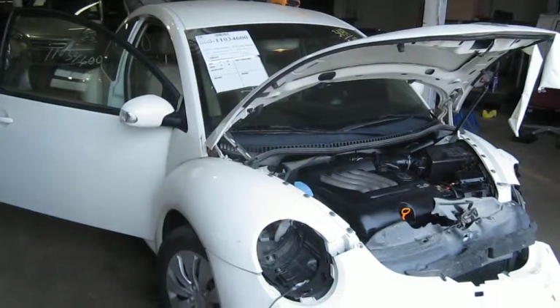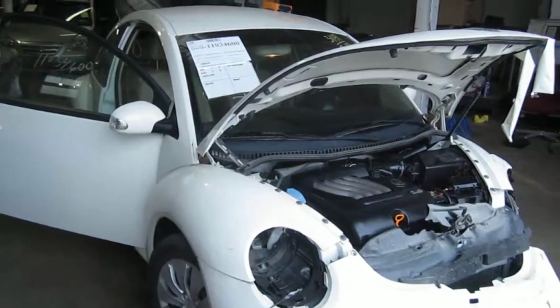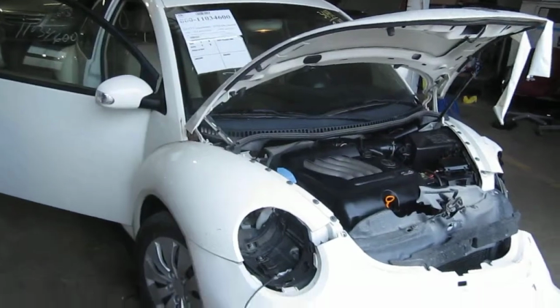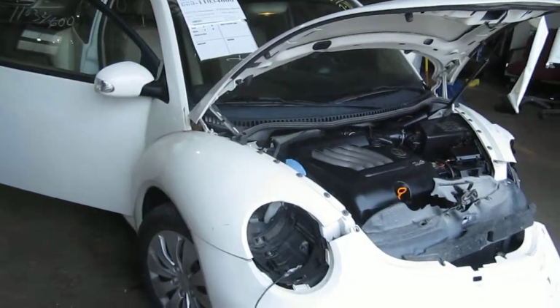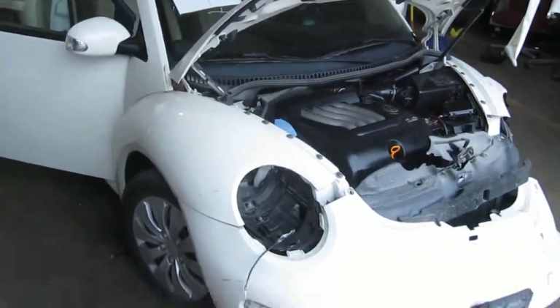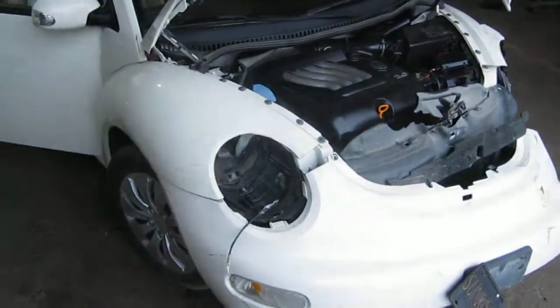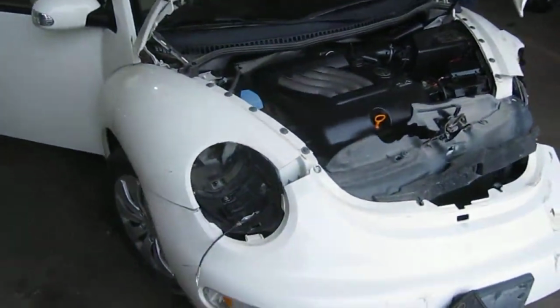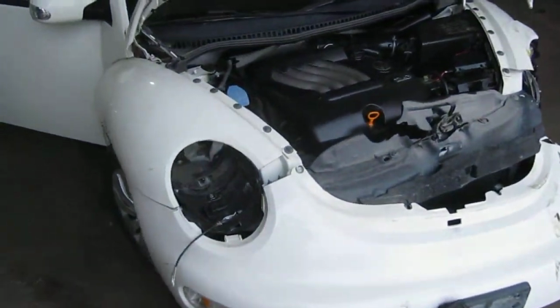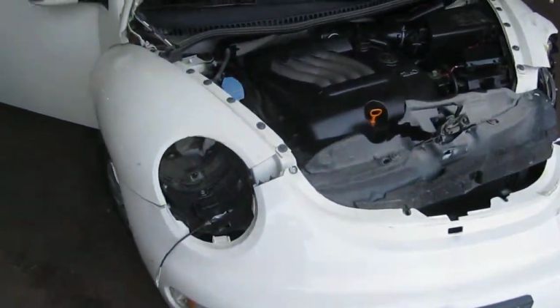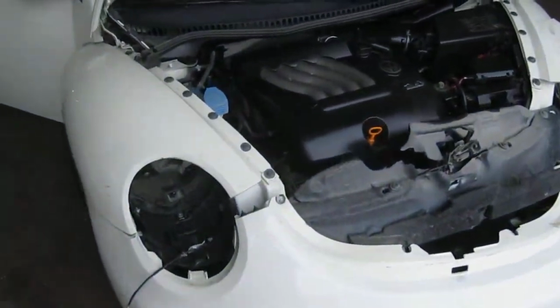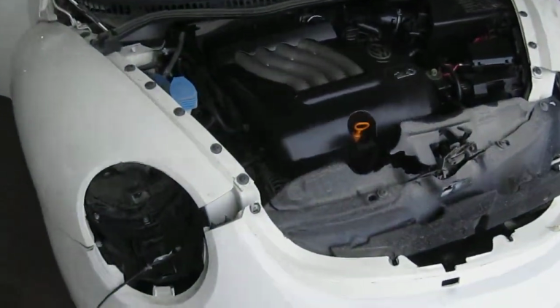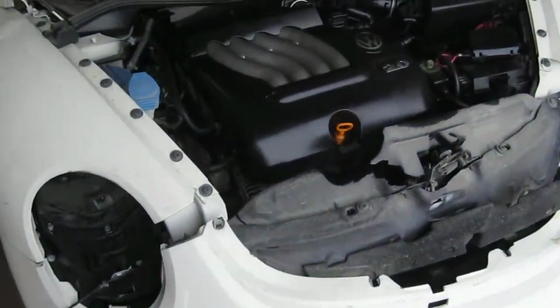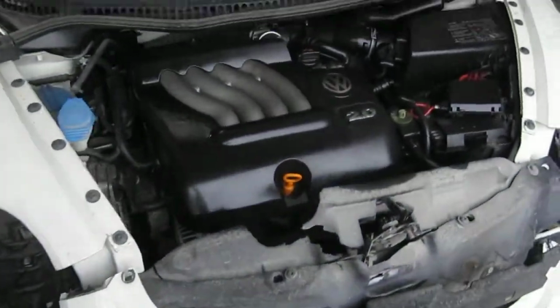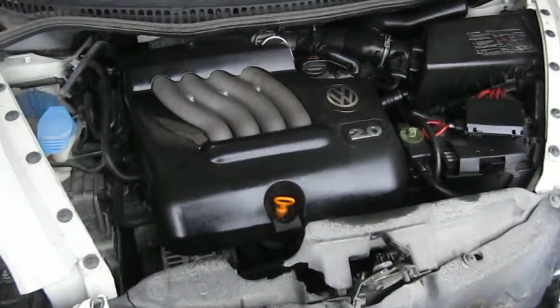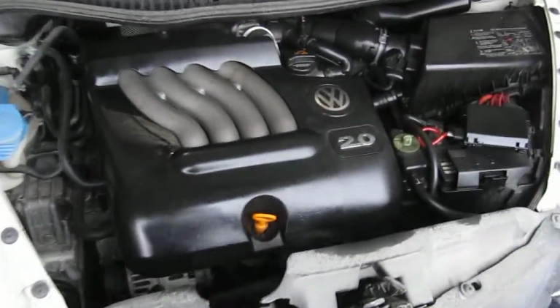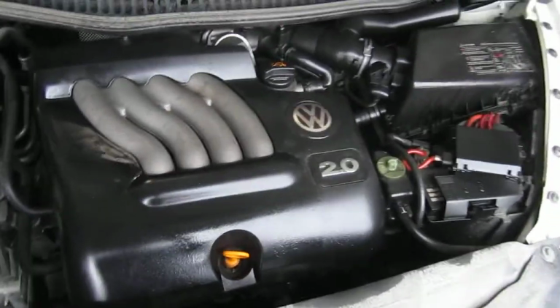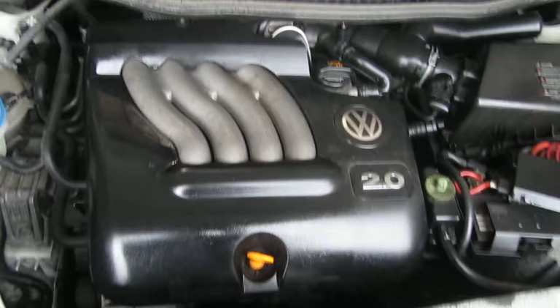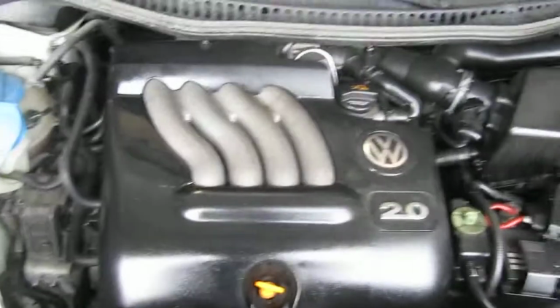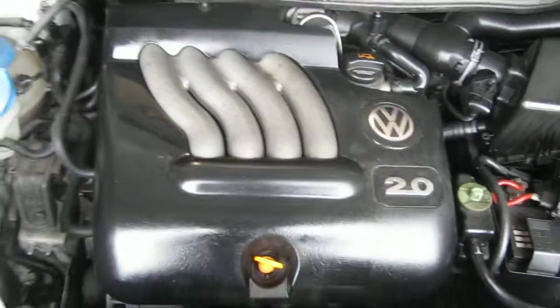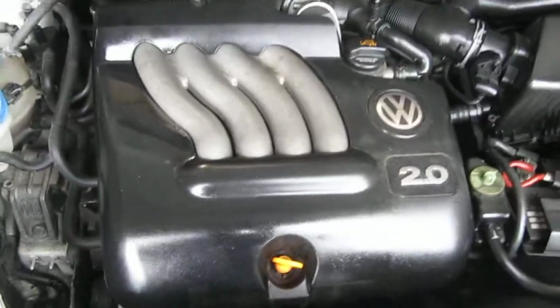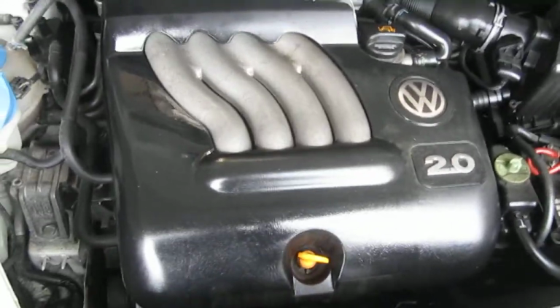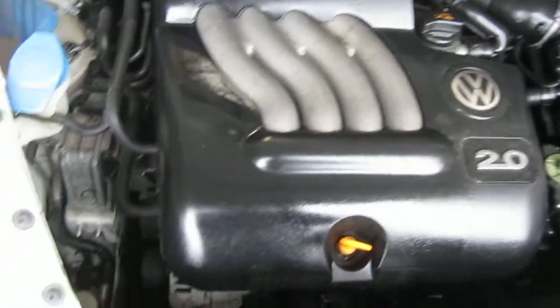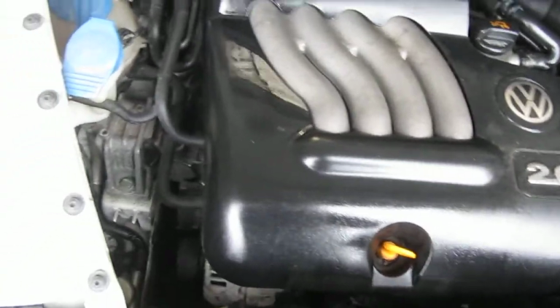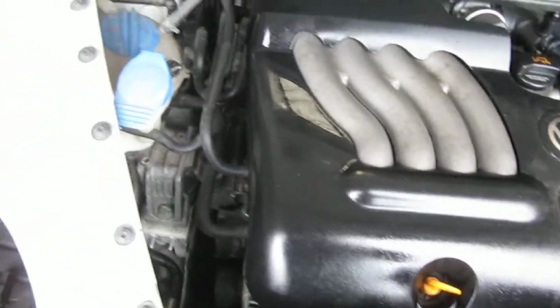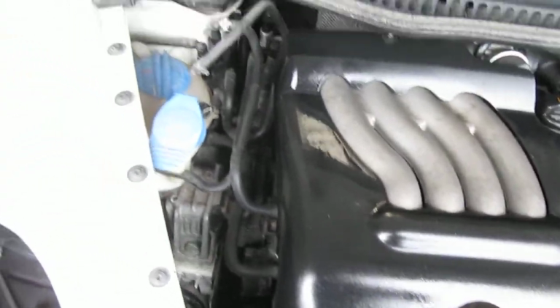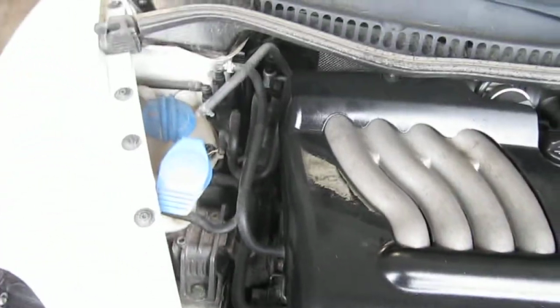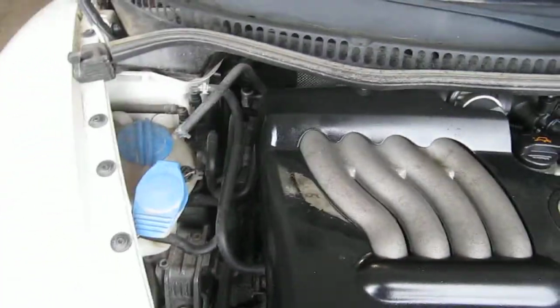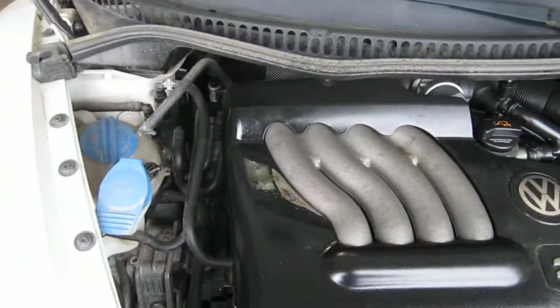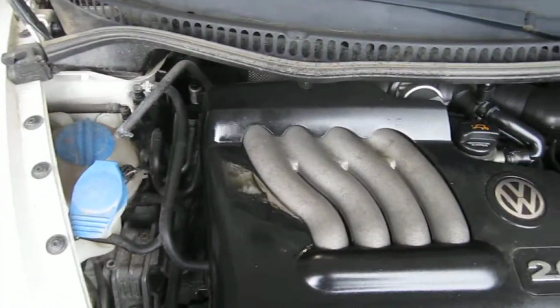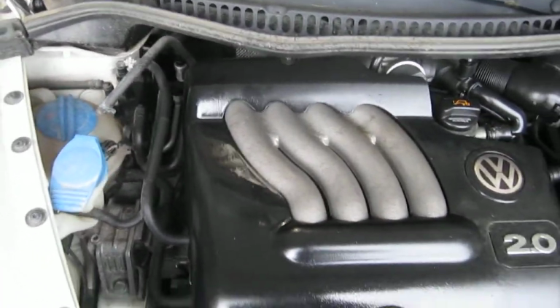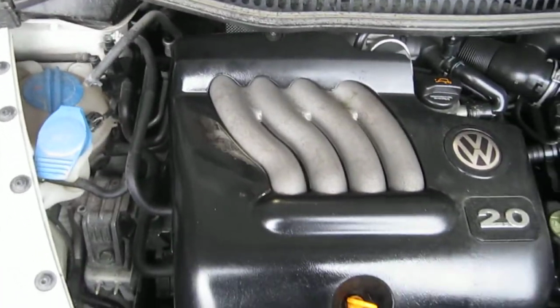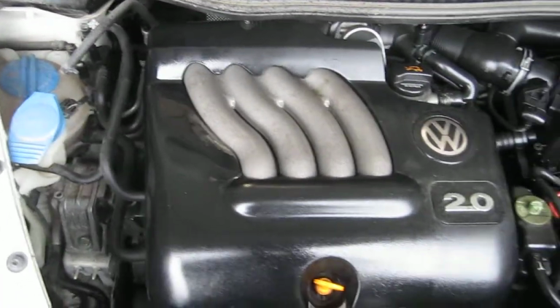Good morning and welcome to Tom's Foreign Auto Parts video portion of our inventory. As you can hear, we have an excellent running 2005 Volkswagen Beetle.